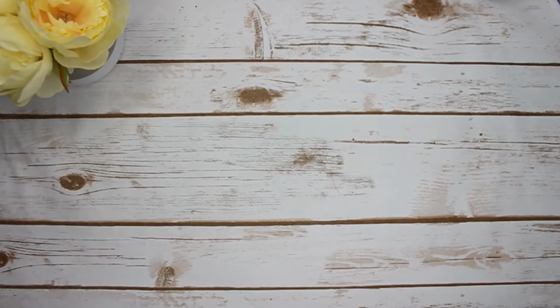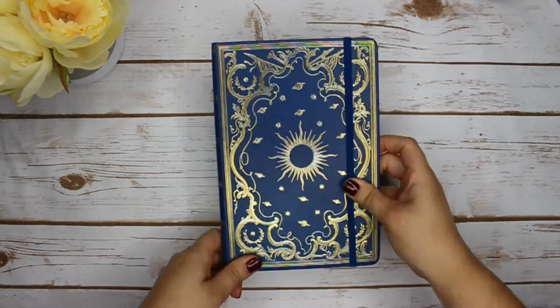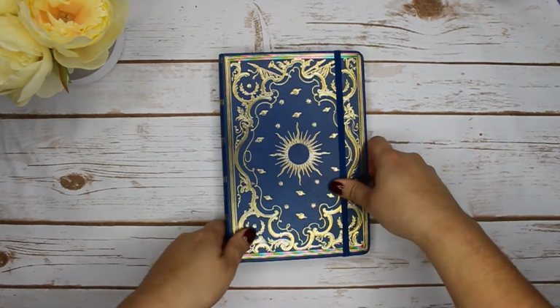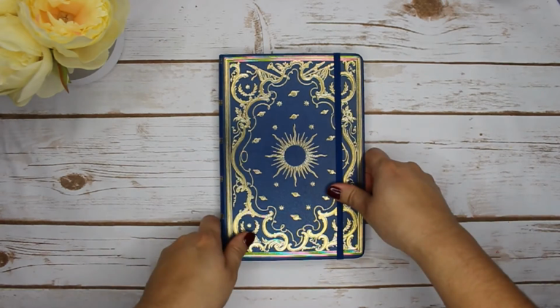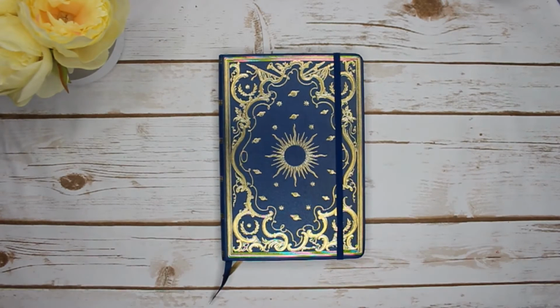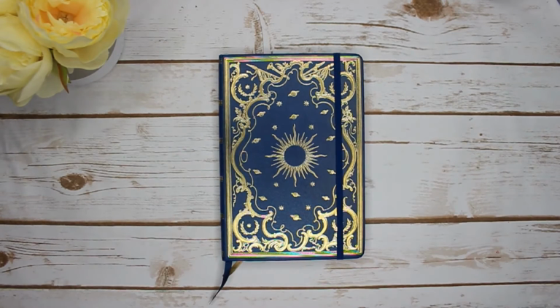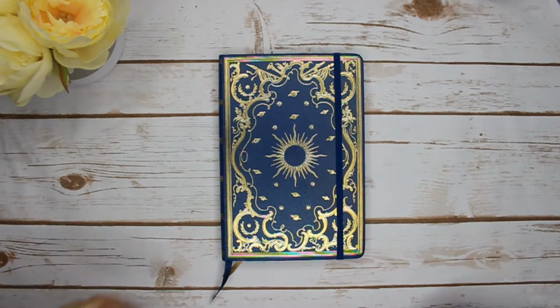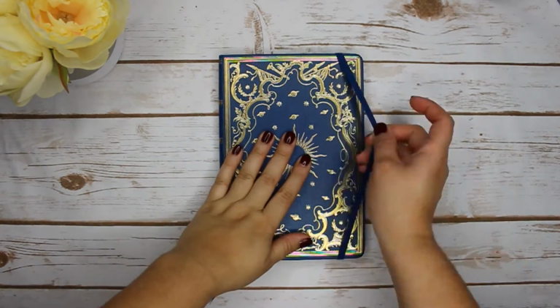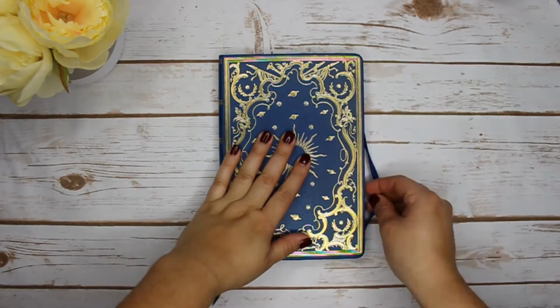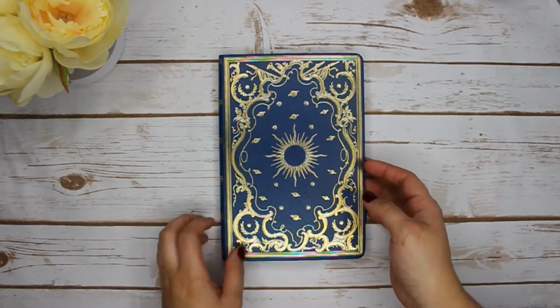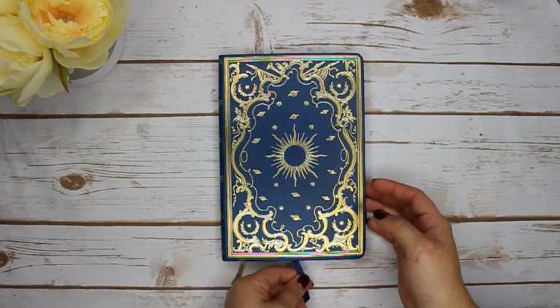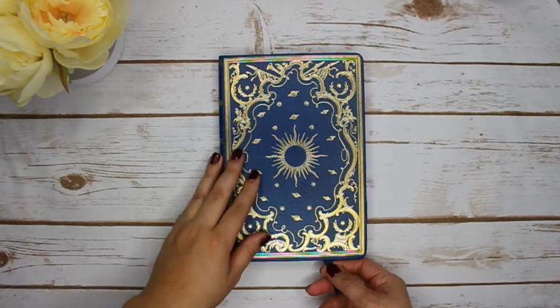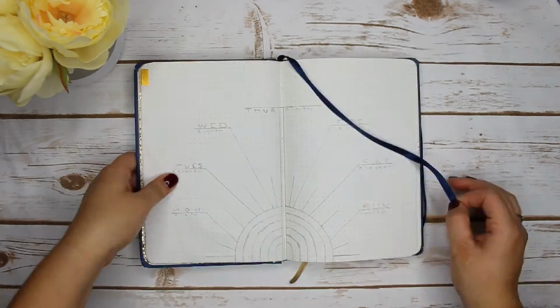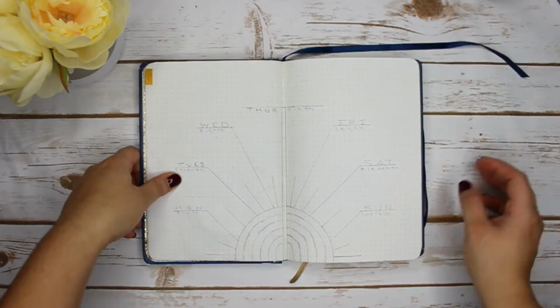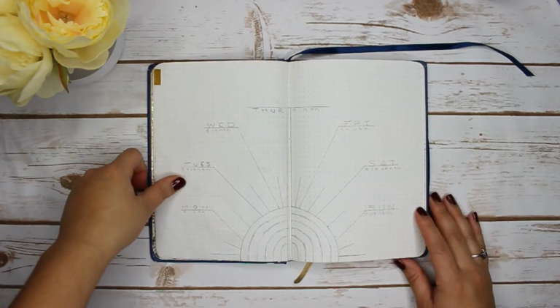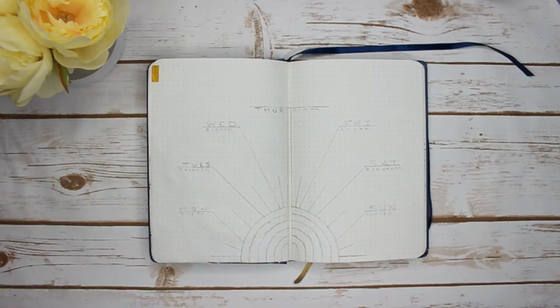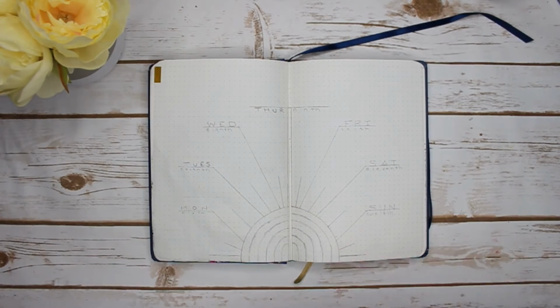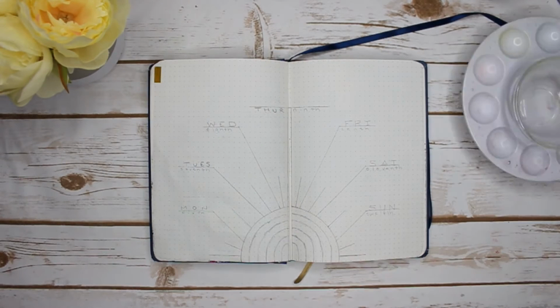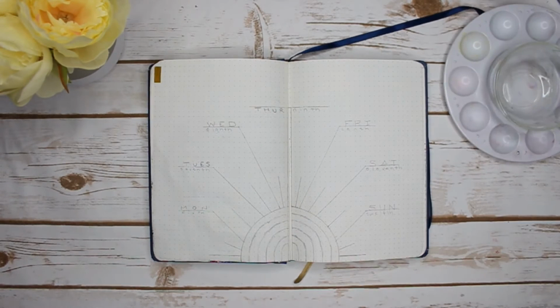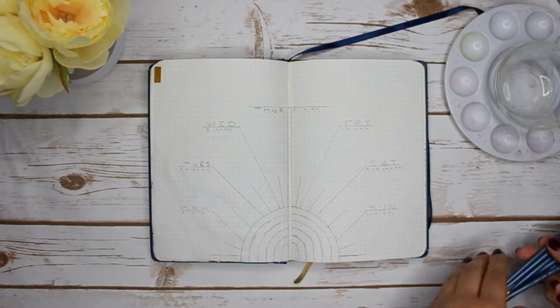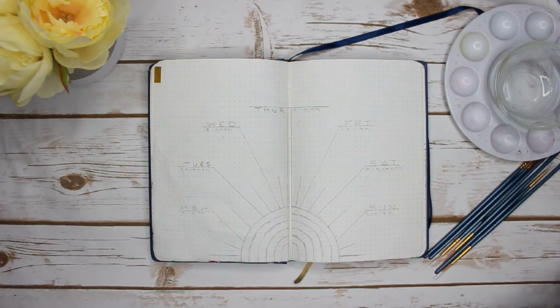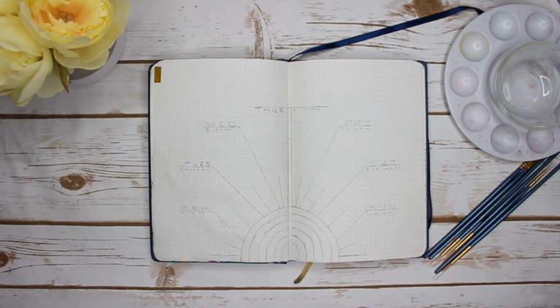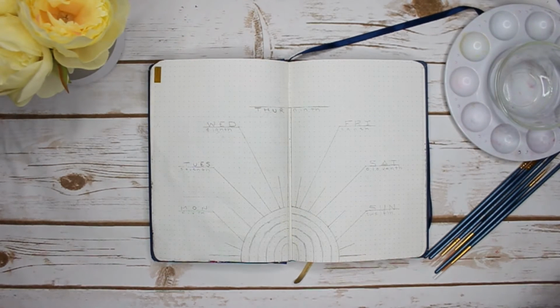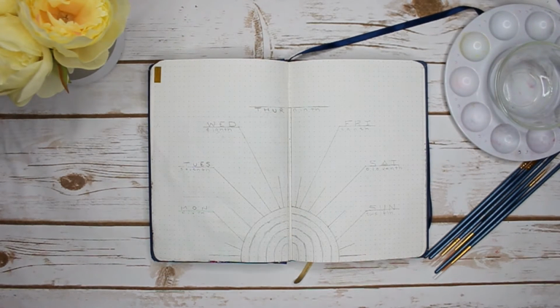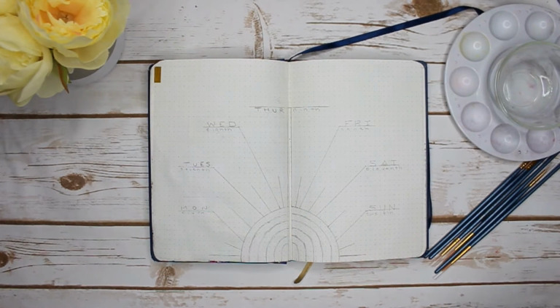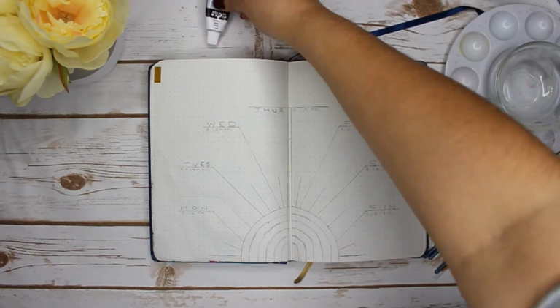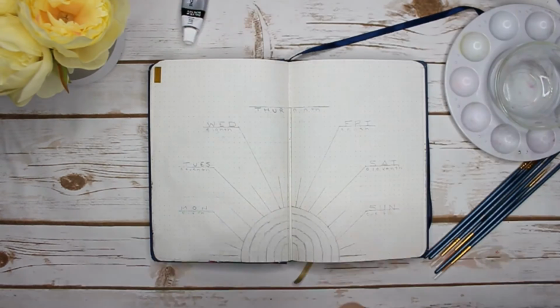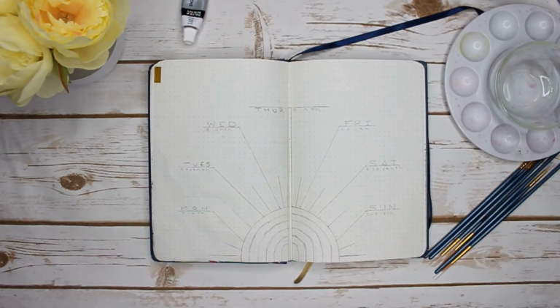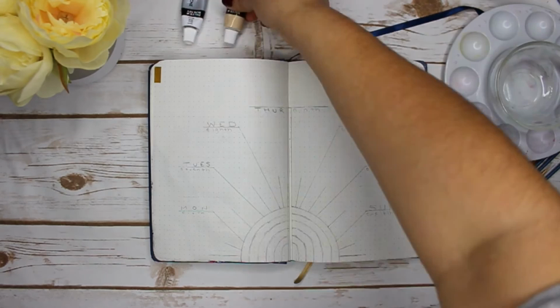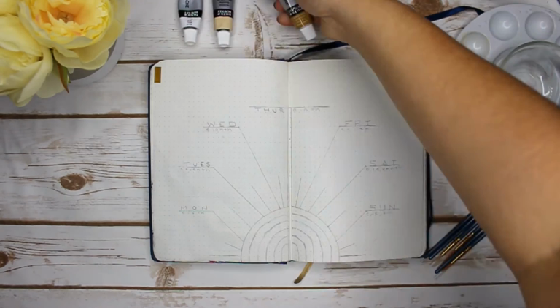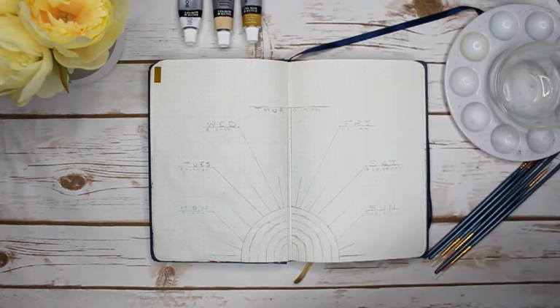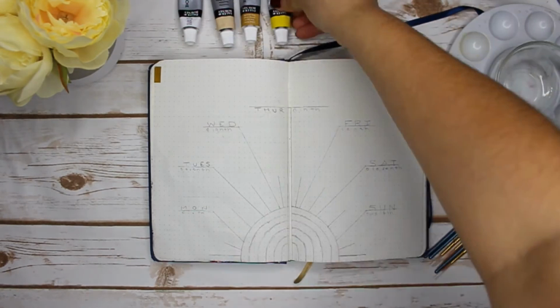Hello everyone, welcome back to my YouTube channel! Today I'm doing week two, and I decided to go a little bit simpler than I did when I was doing my actual bullet journal setup for January.